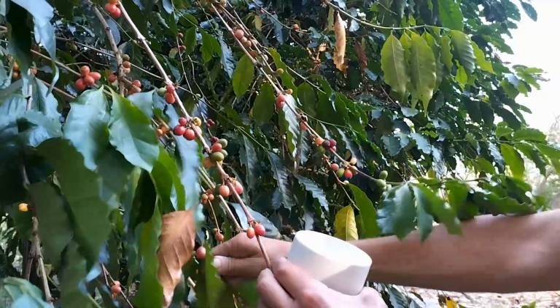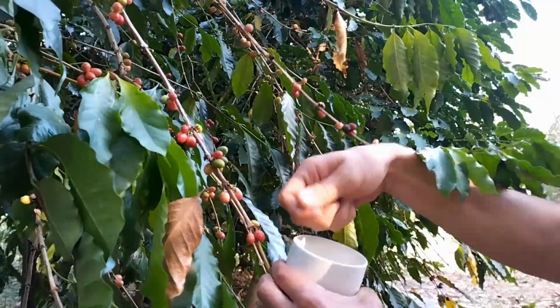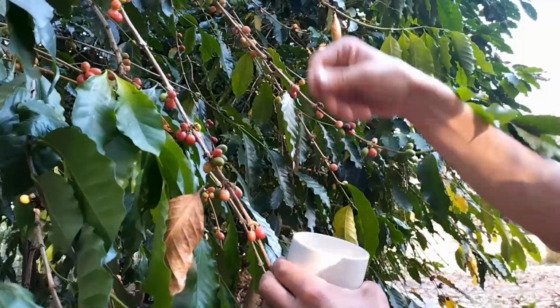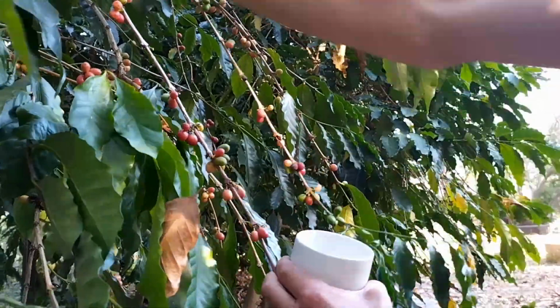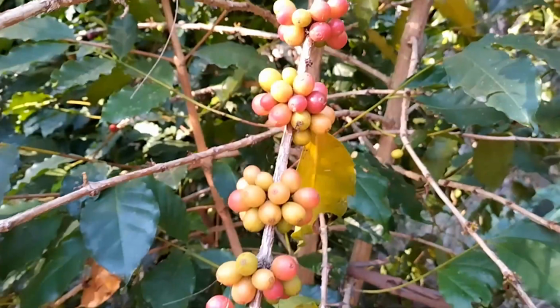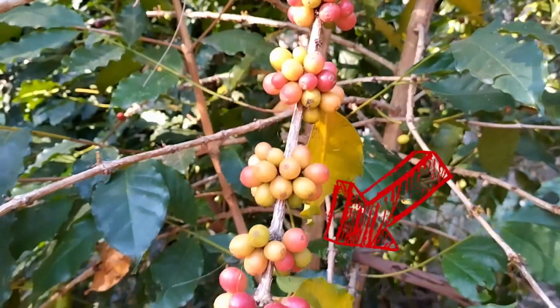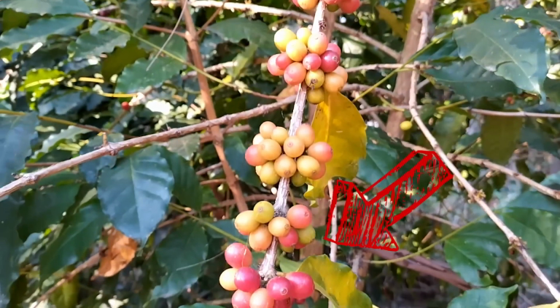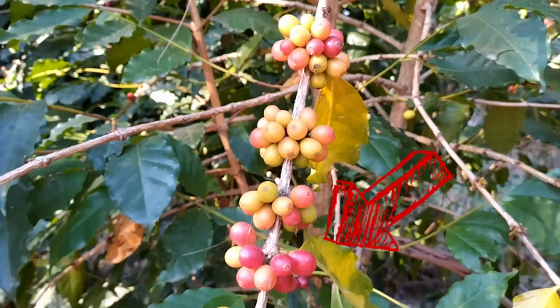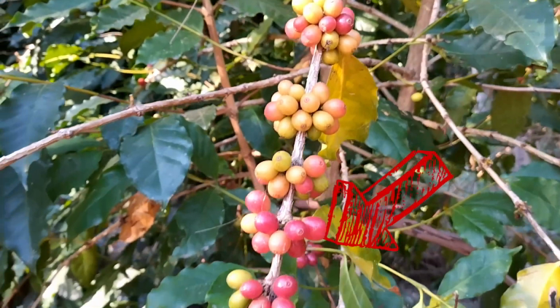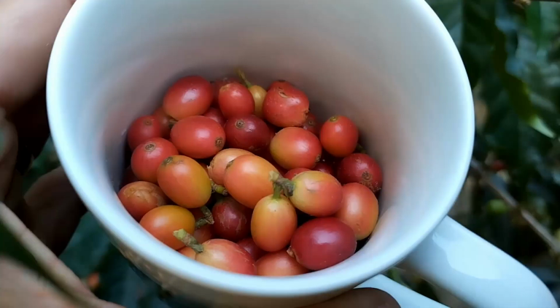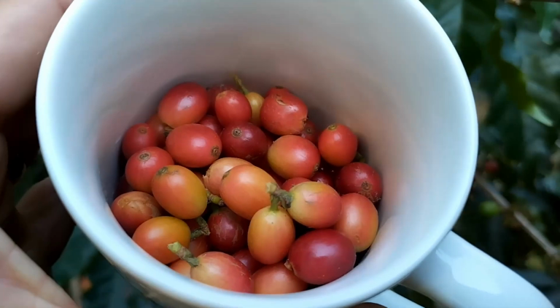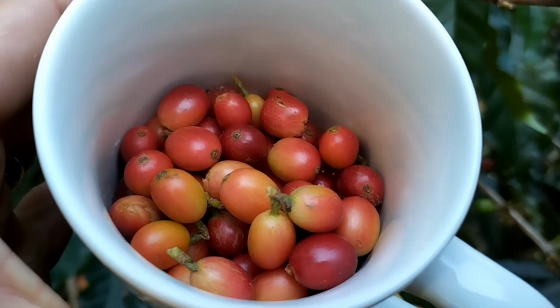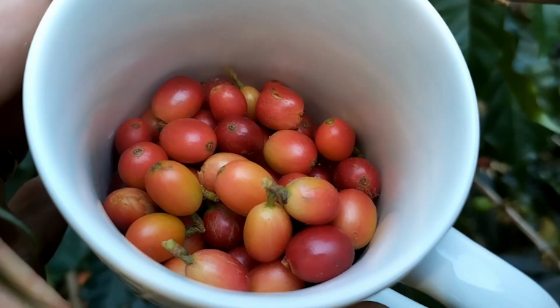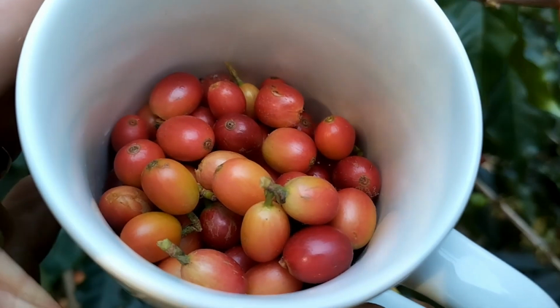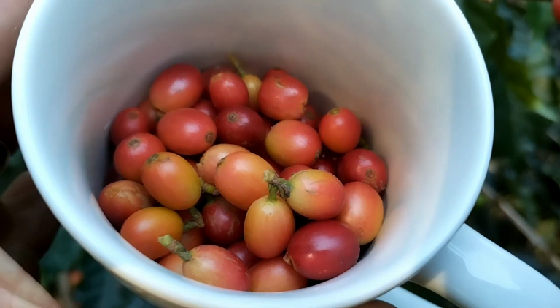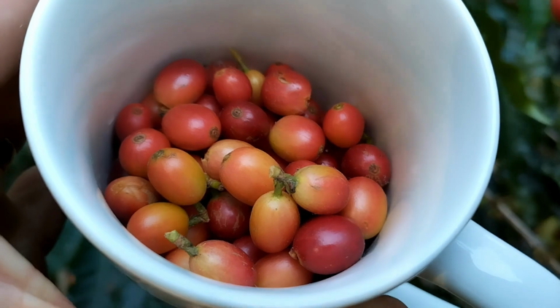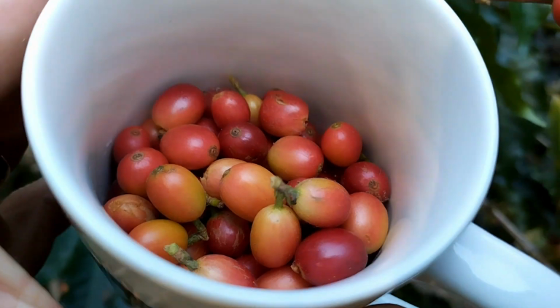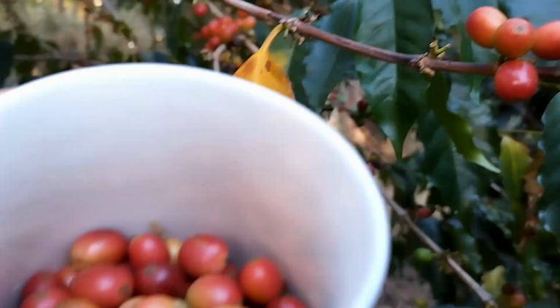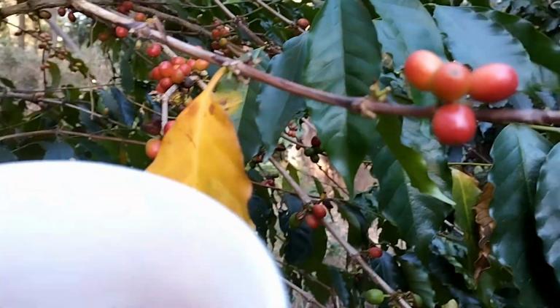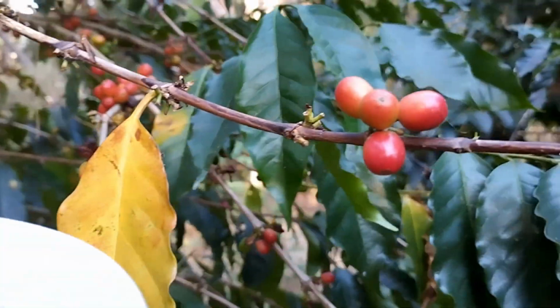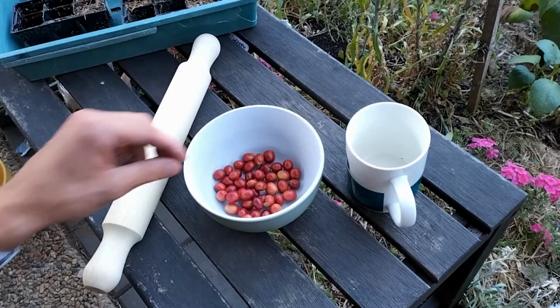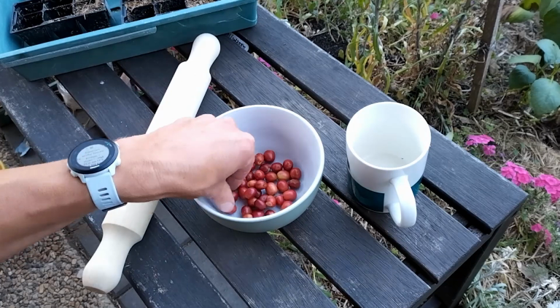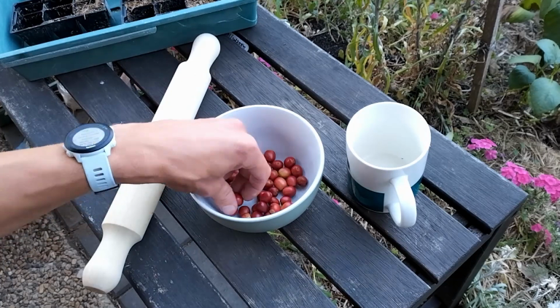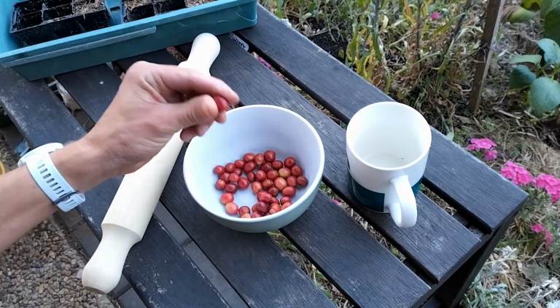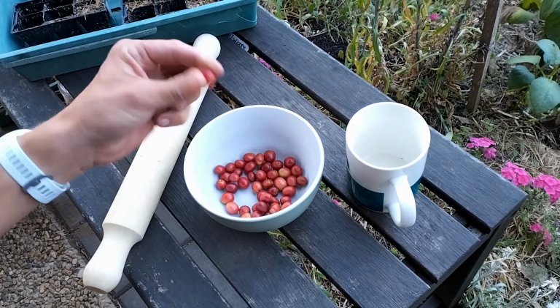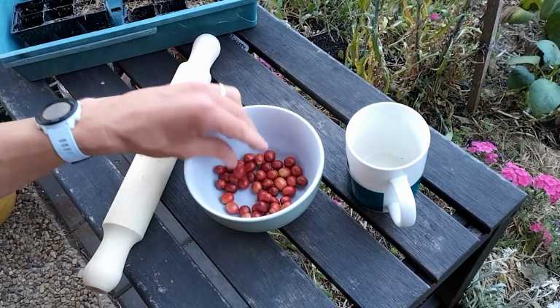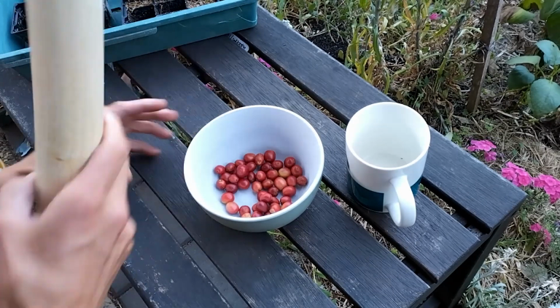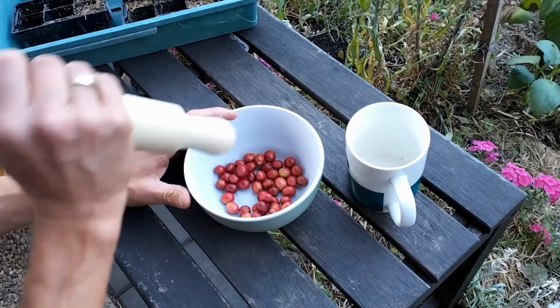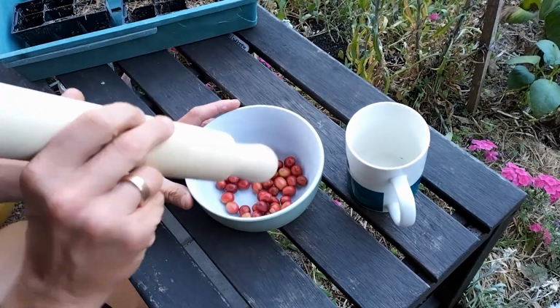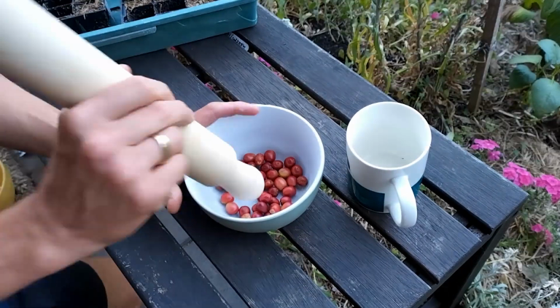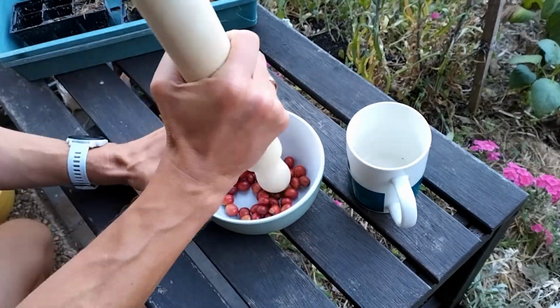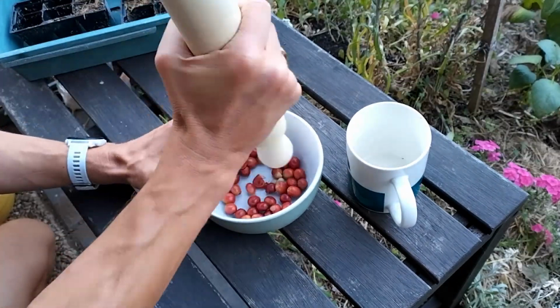If you want to eat them fresh, you want dark red berries — they are basically a bean with skin. There's a hint of sweetness underneath the skin, a non-existent flesh, and the skin is tough, almost bitter to the taste.